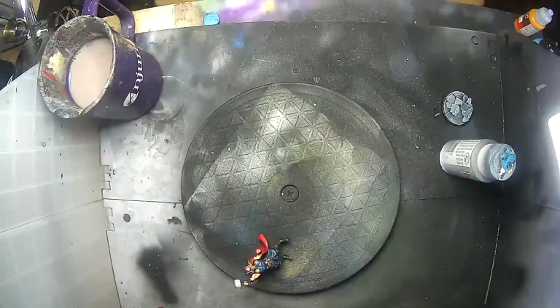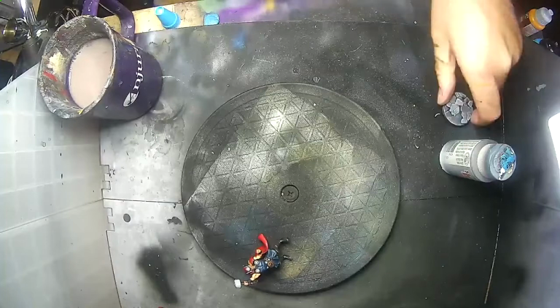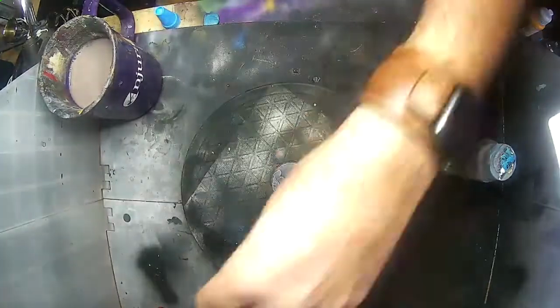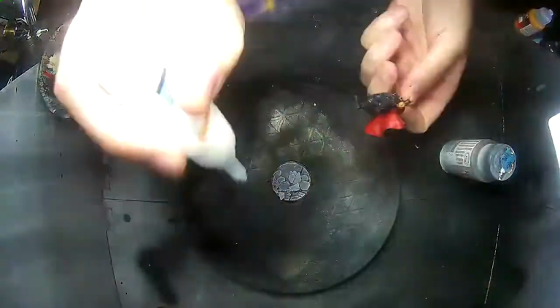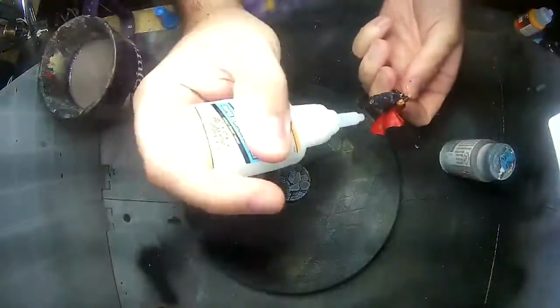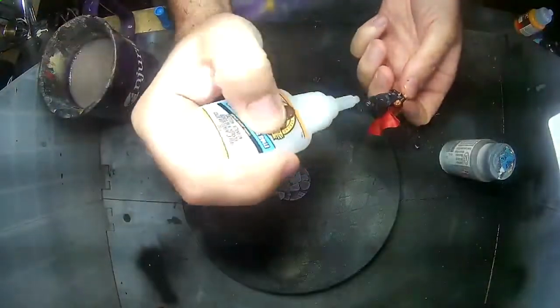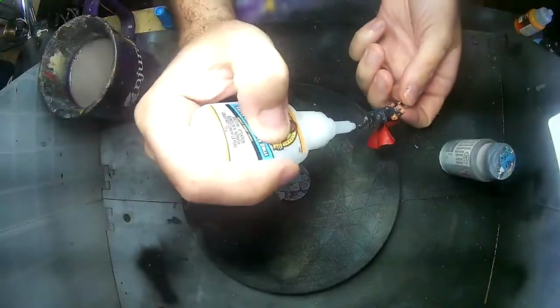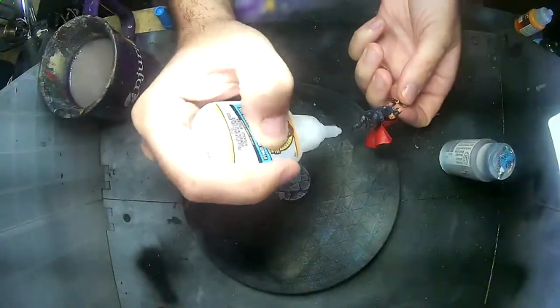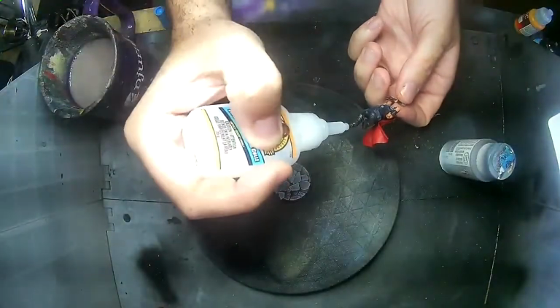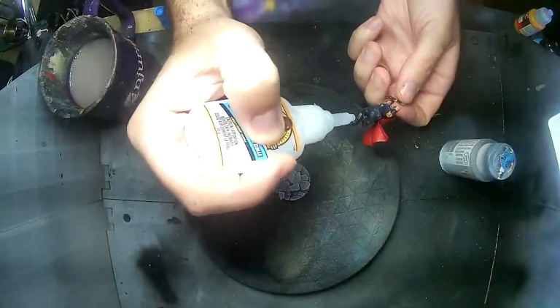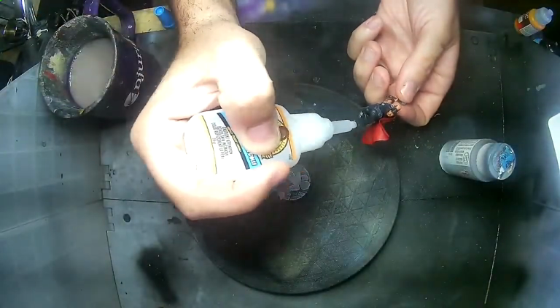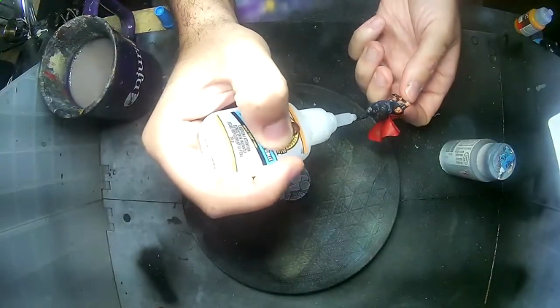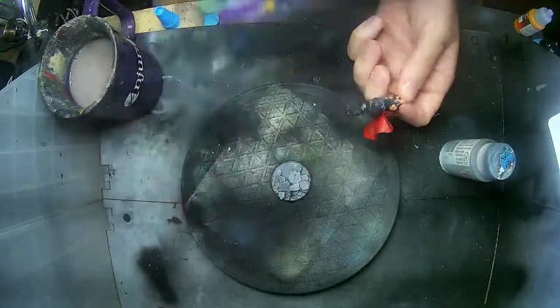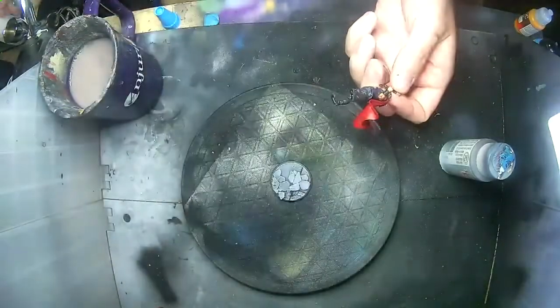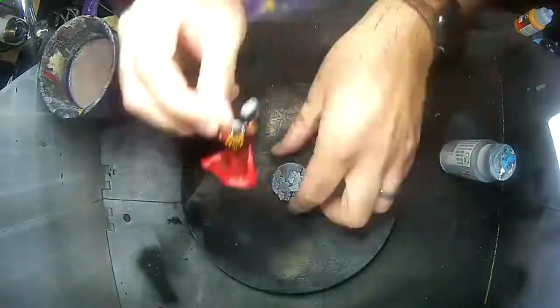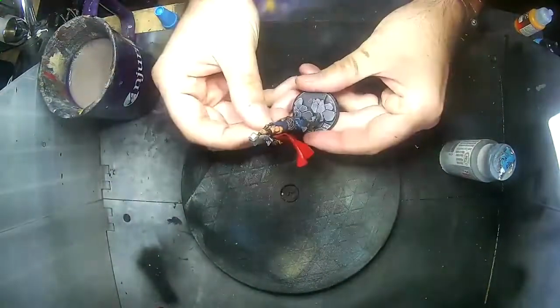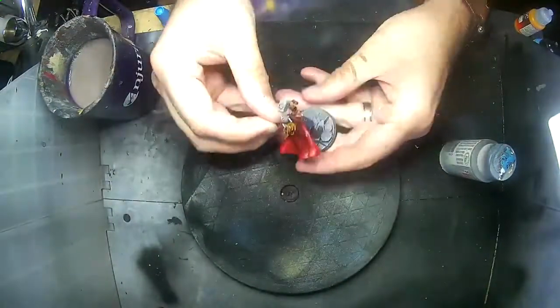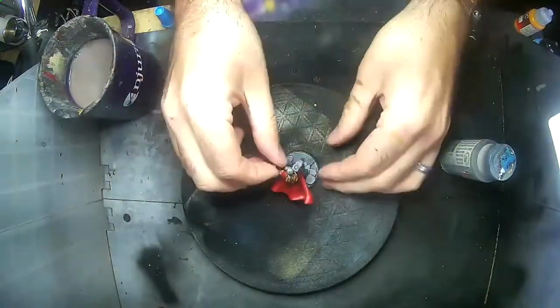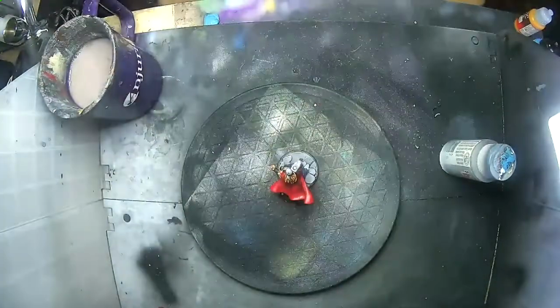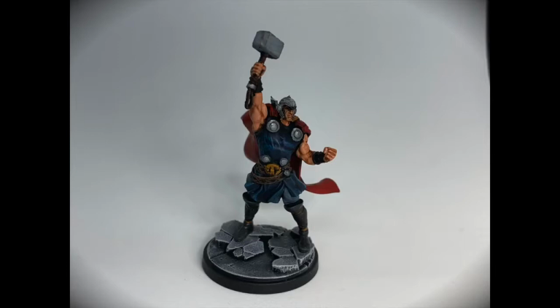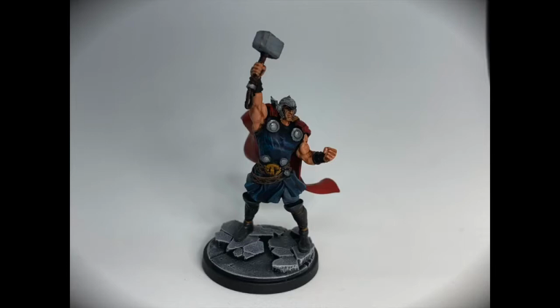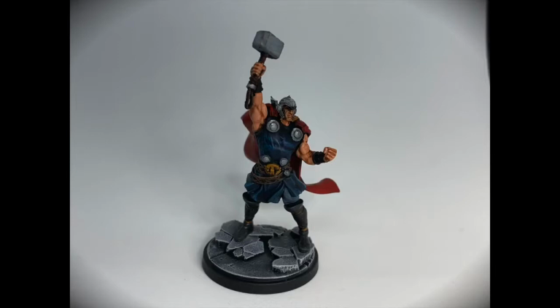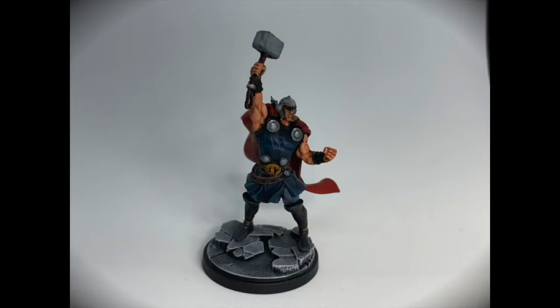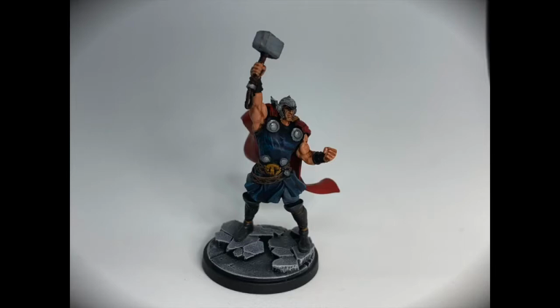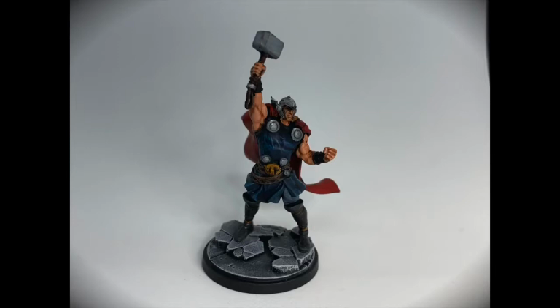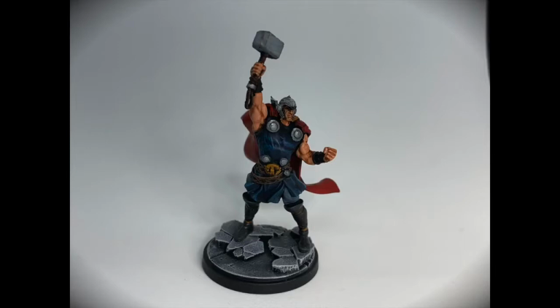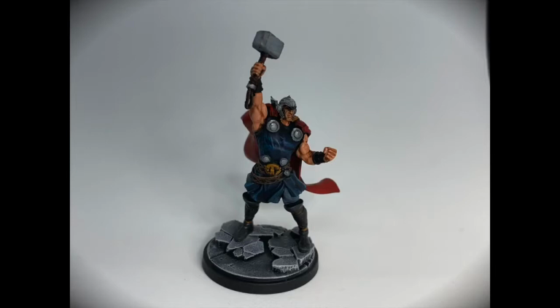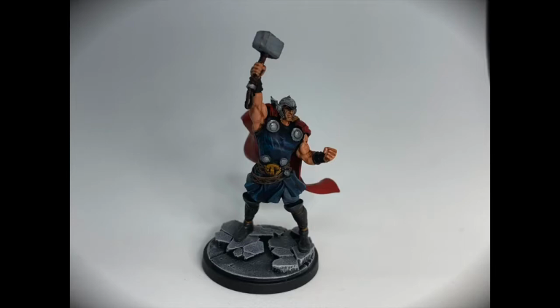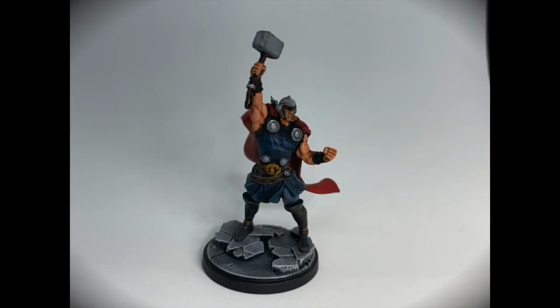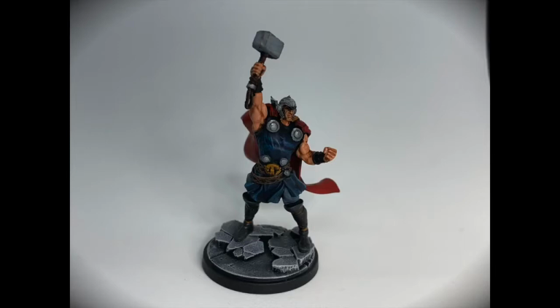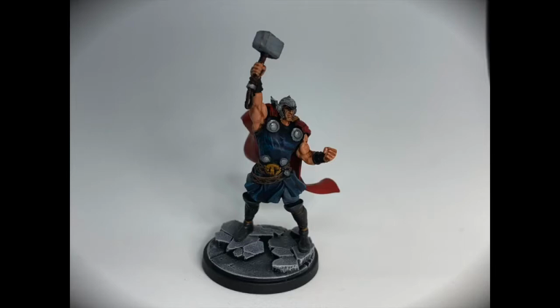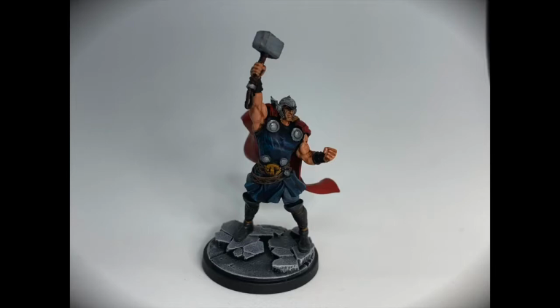Now that he's done, the last part is to glue him to his base. There you have it — the Lord of Thunder, Thor Odinson.